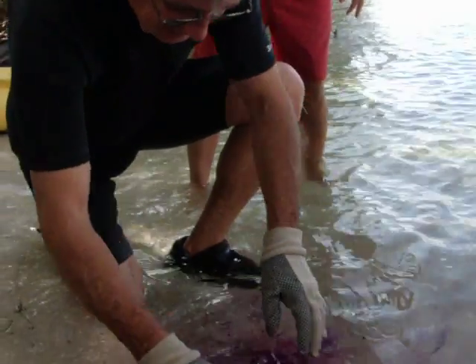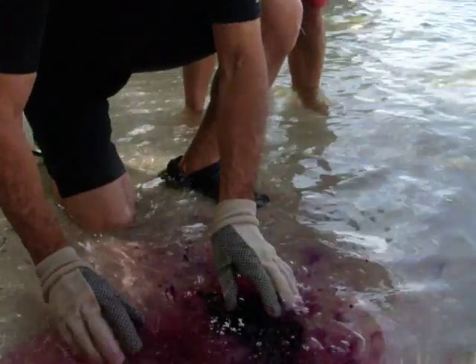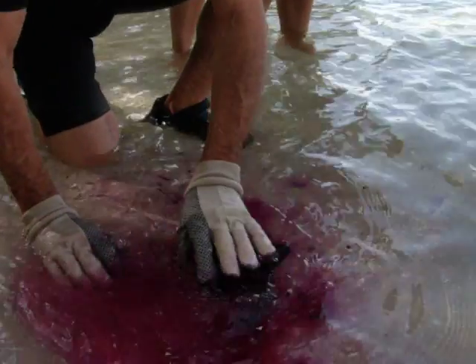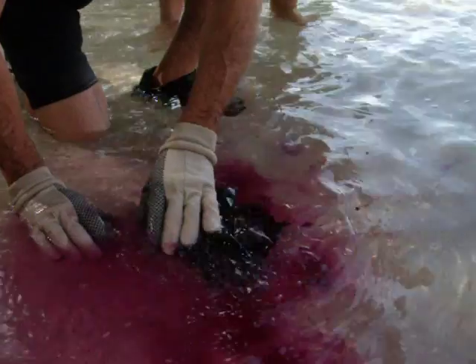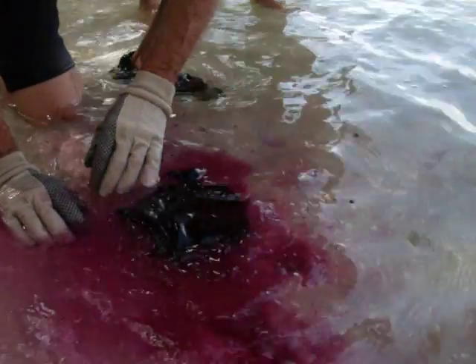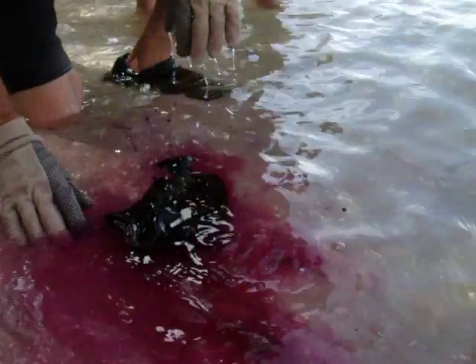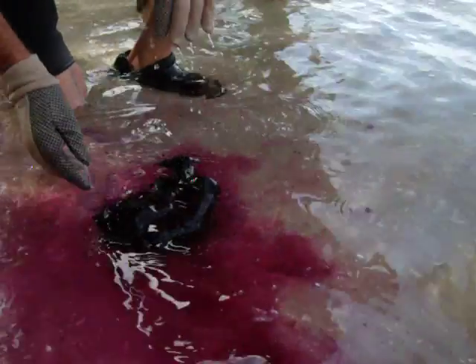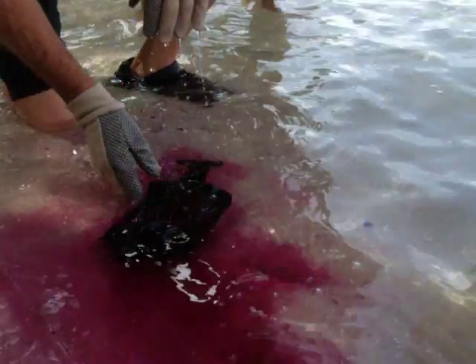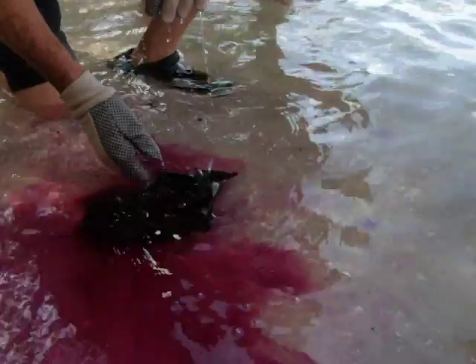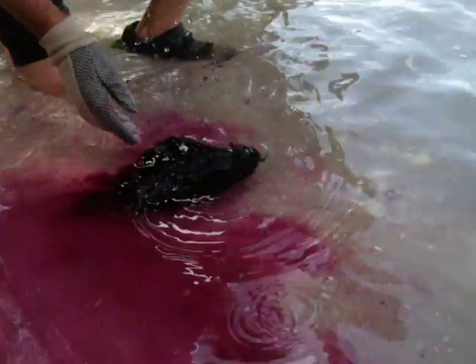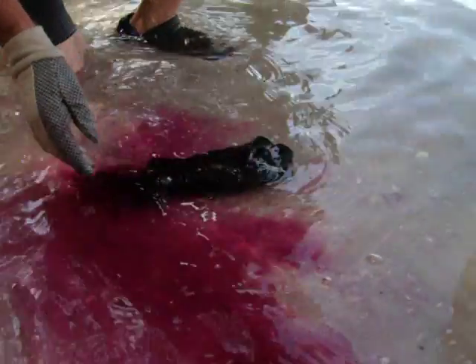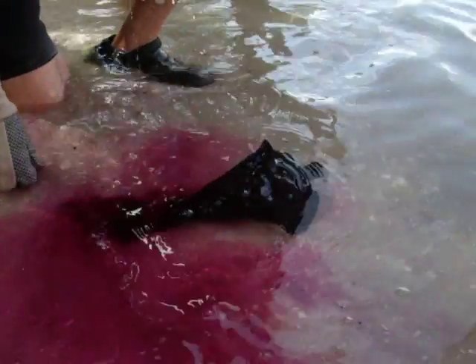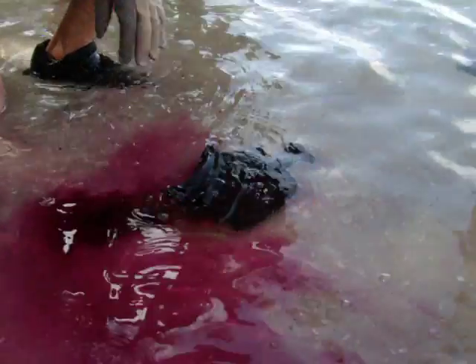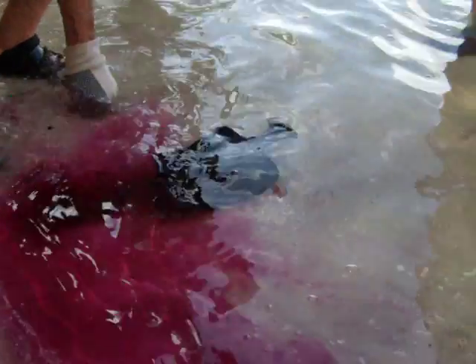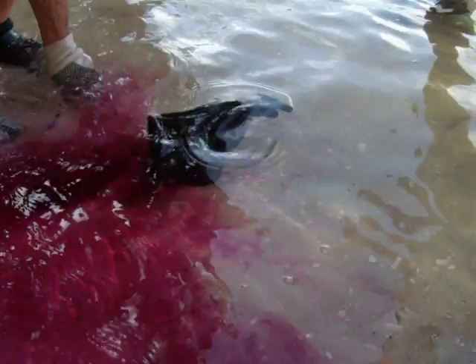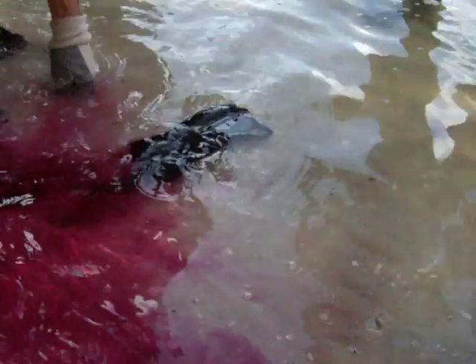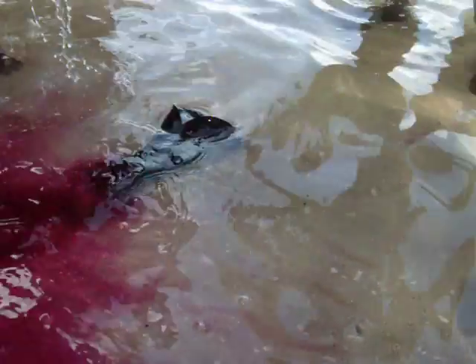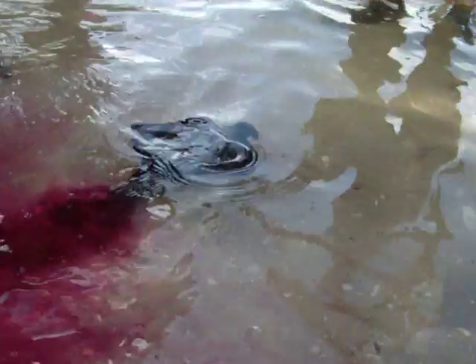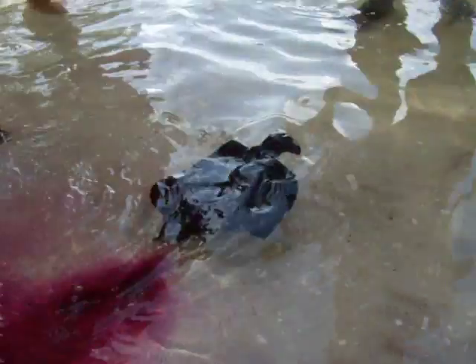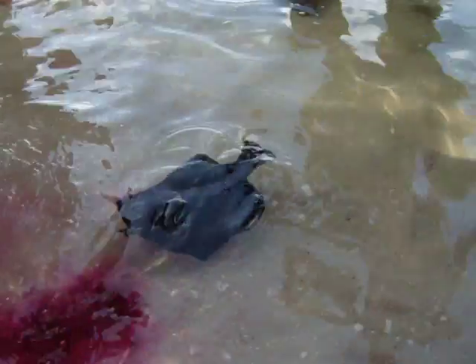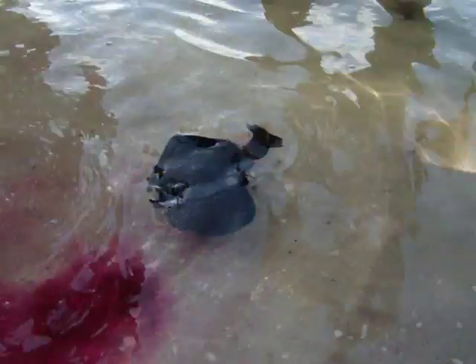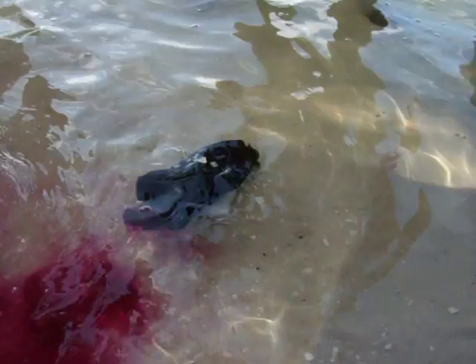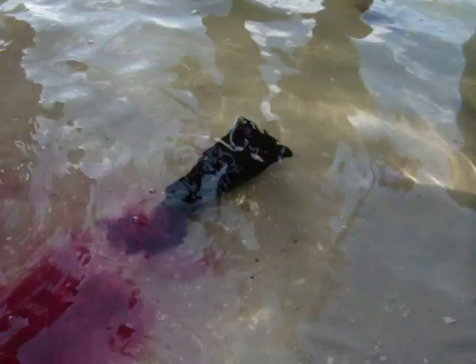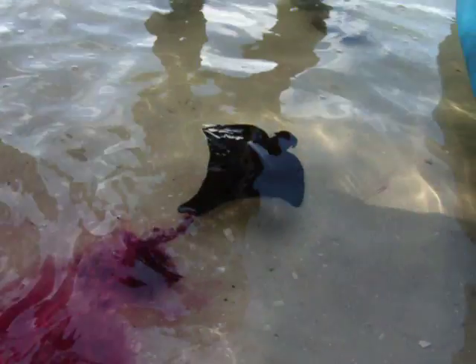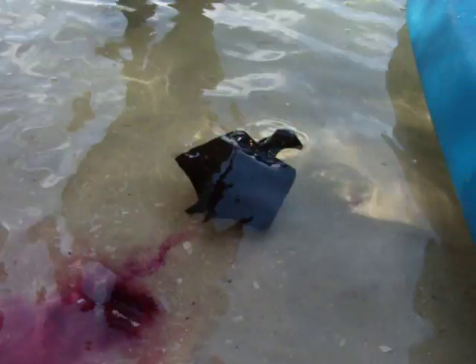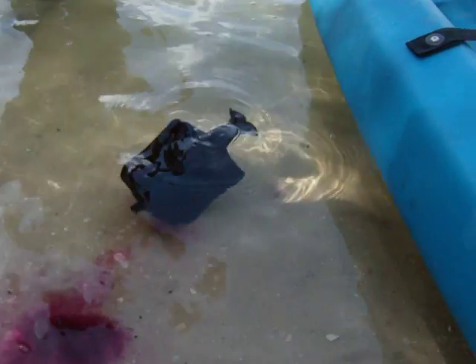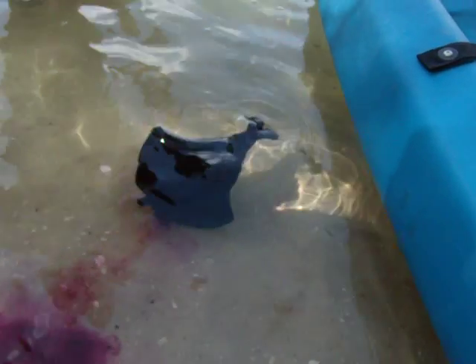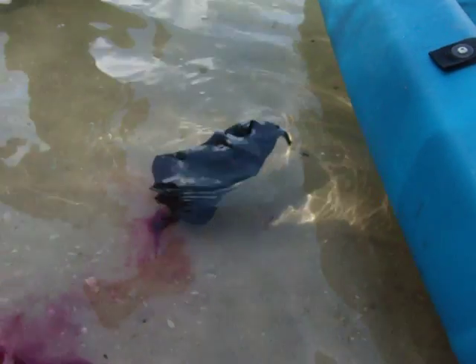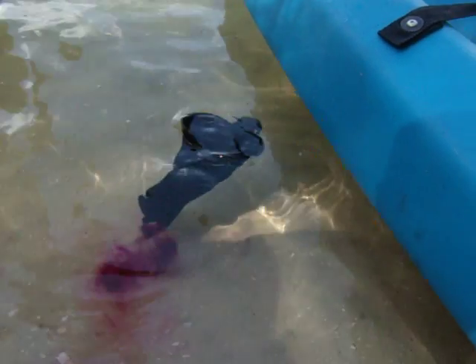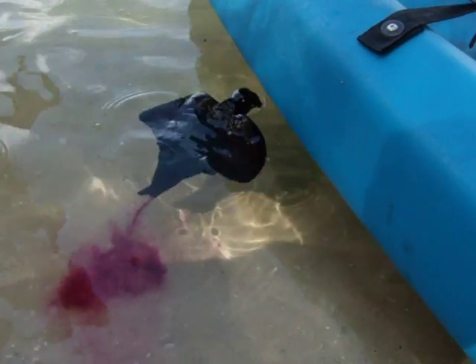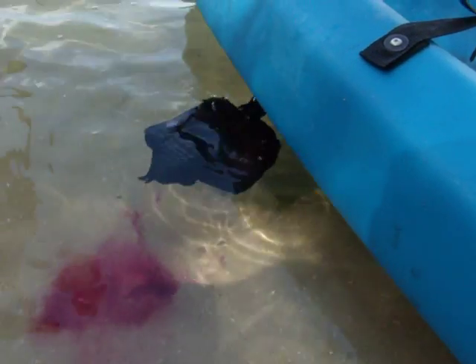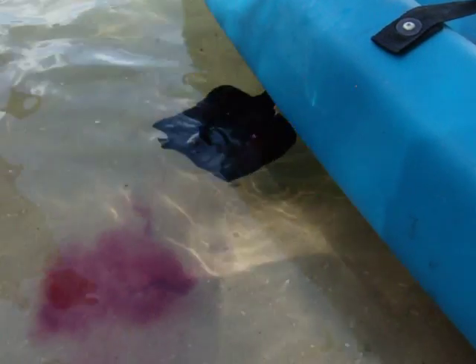What is it called? Inkfish. For obvious reasons. He's had enough of this. Oh, cool. Look at him. Oh, he's really squirting it out now. Look at him.